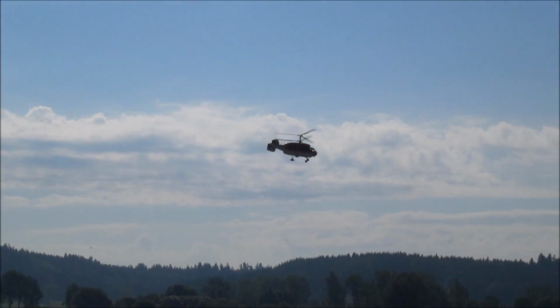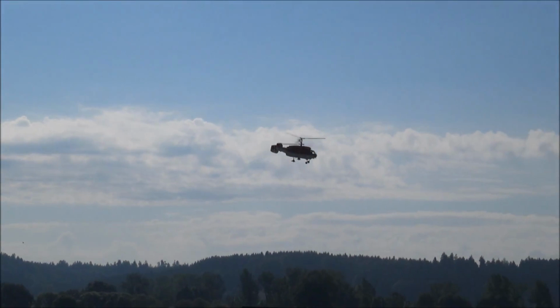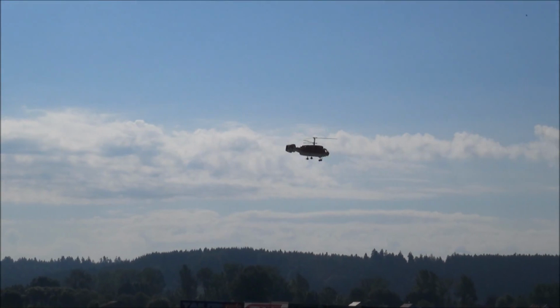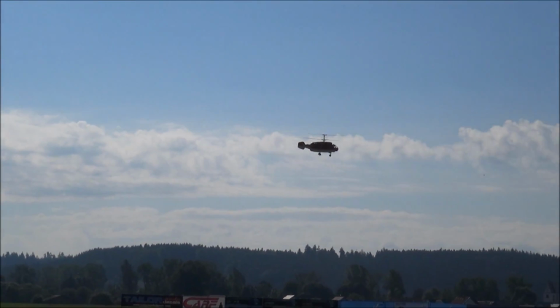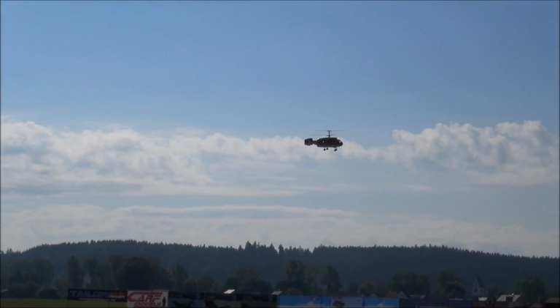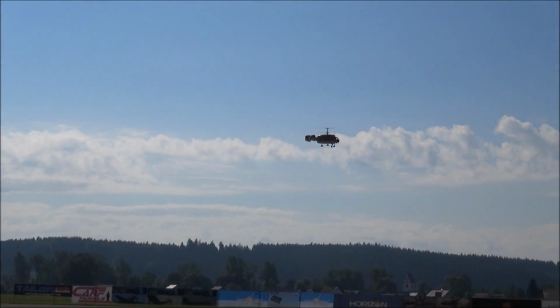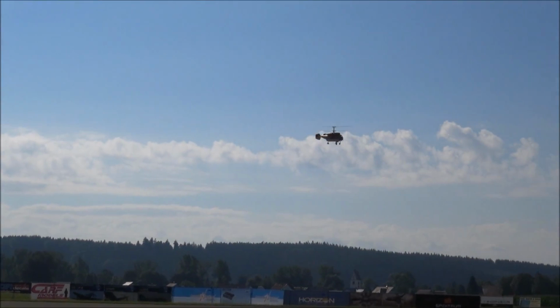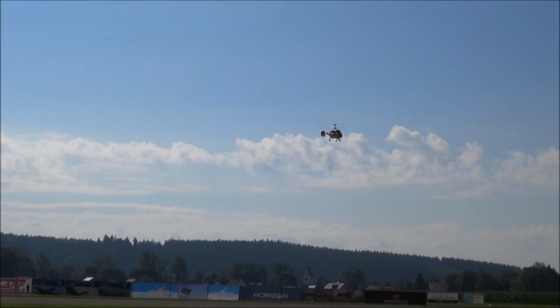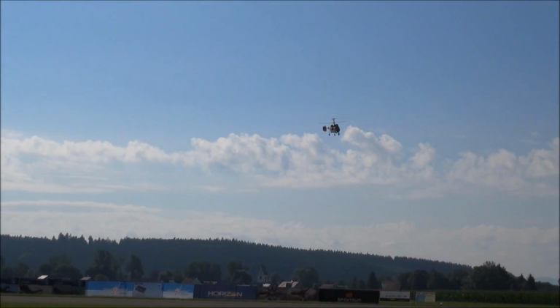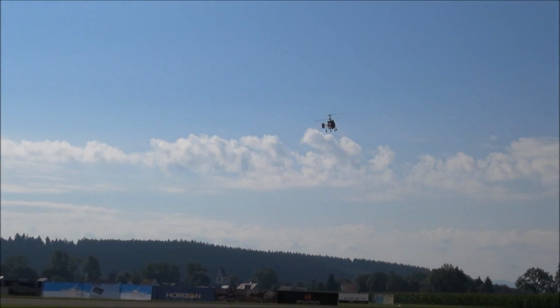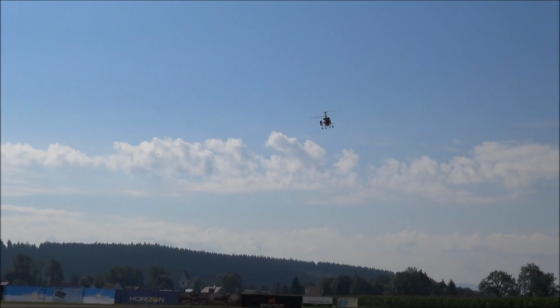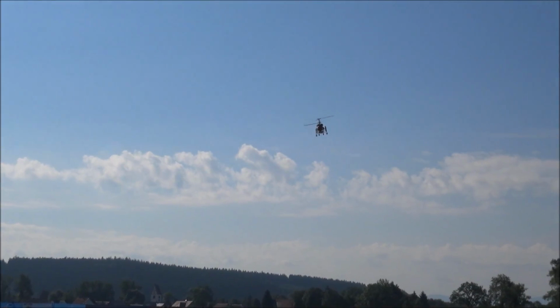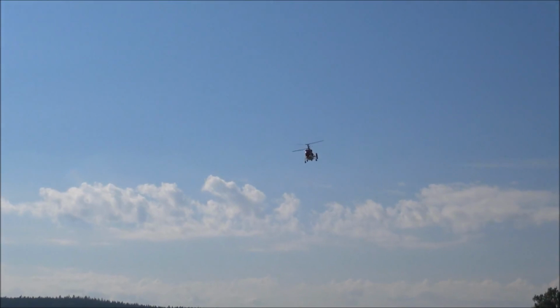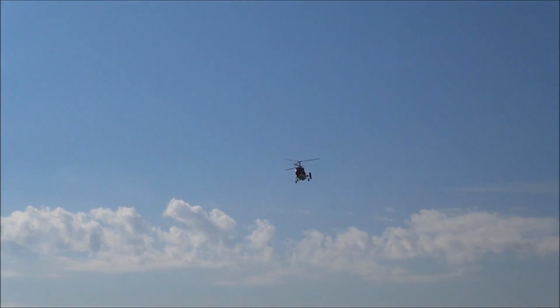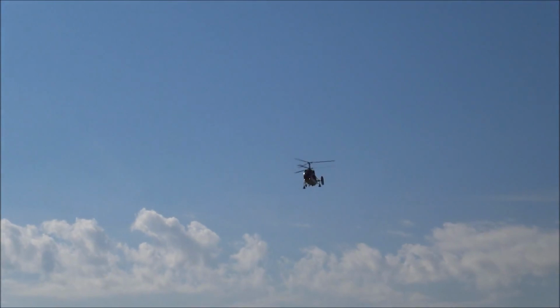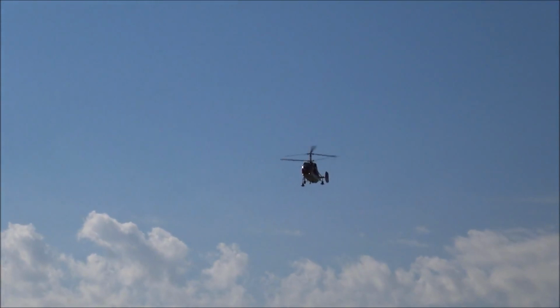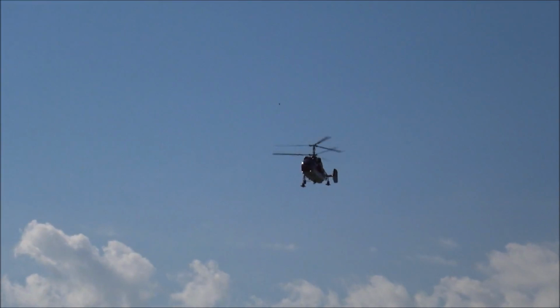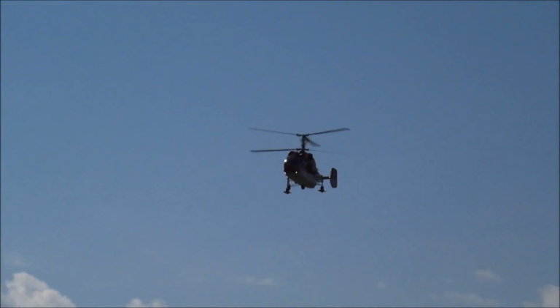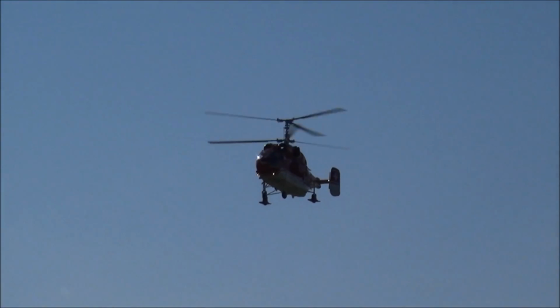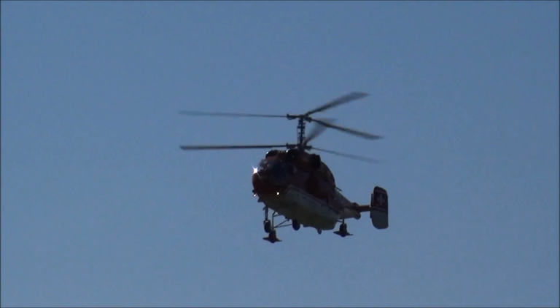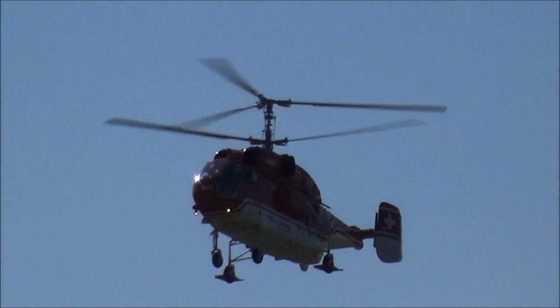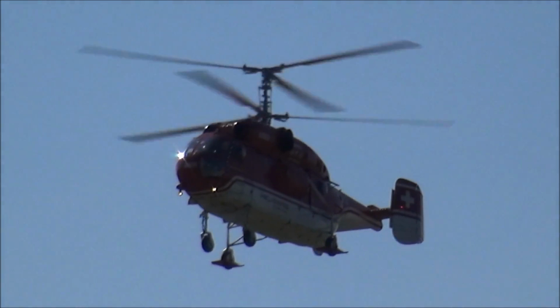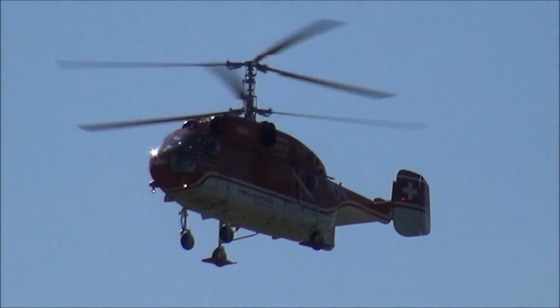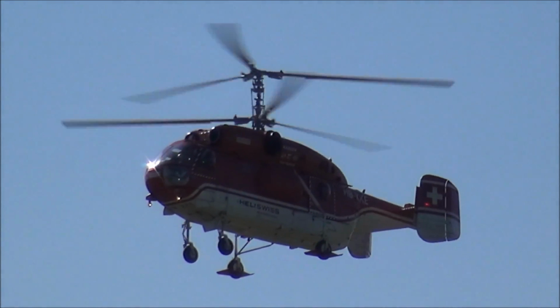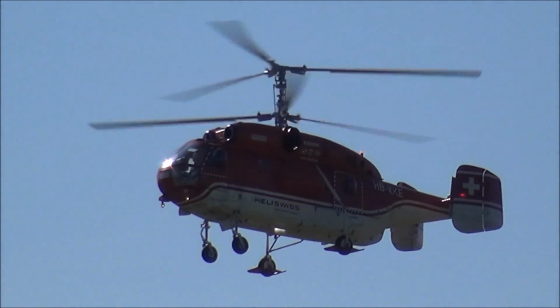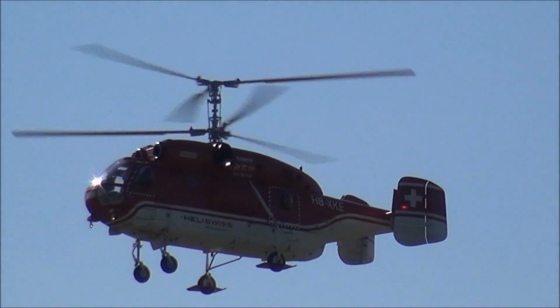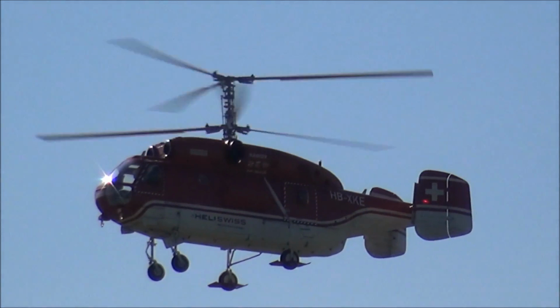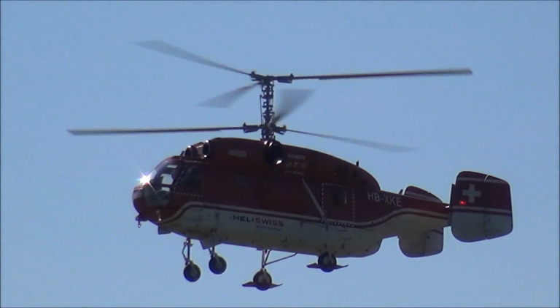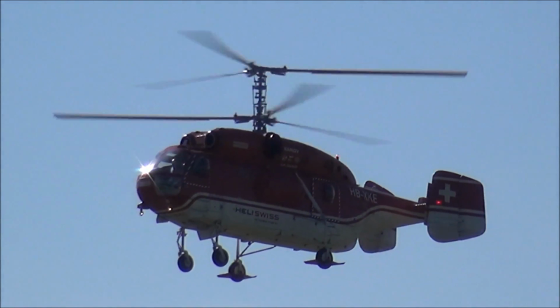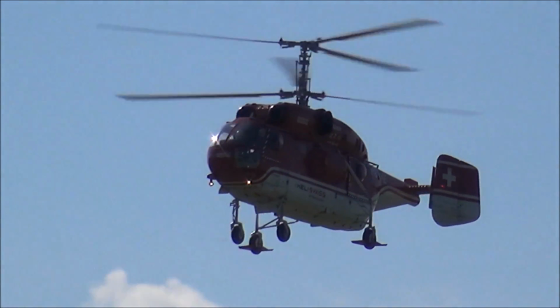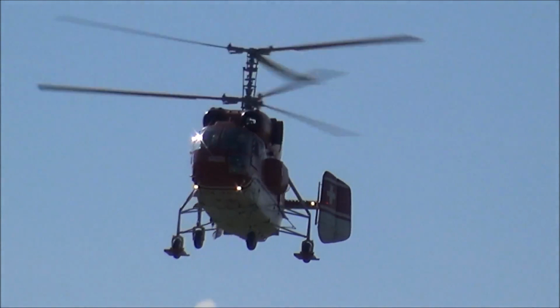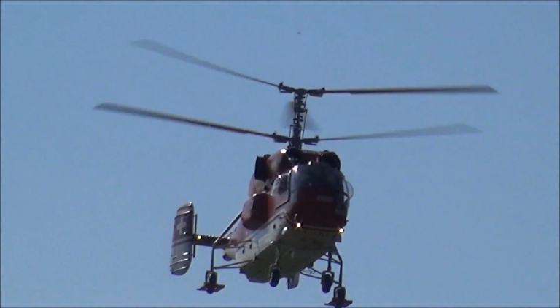Im Original wird dieses Flugzeug — dazu gibt es Dokumentationen auf N24 oder NTV in Russland, aber nicht nur dort — für extremes Lastenfliegen genutzt.